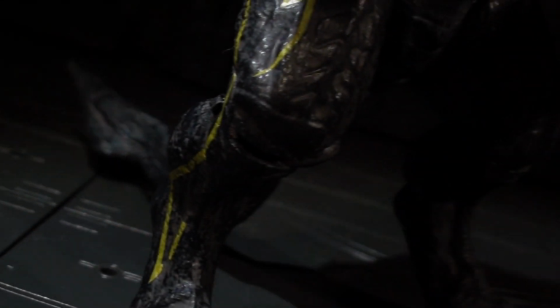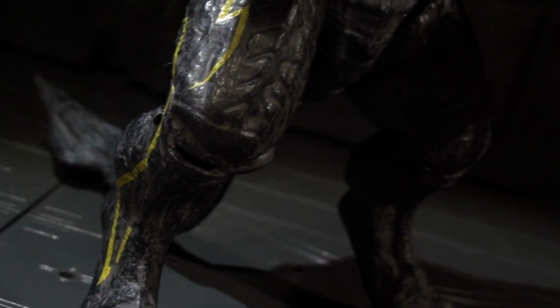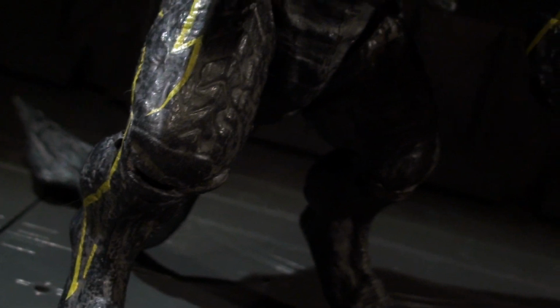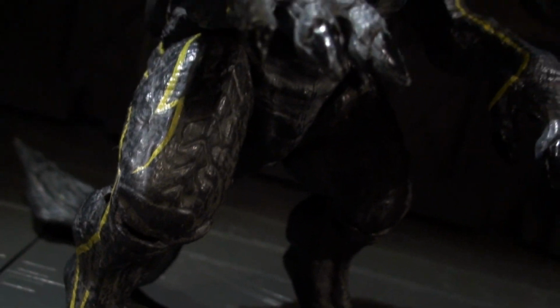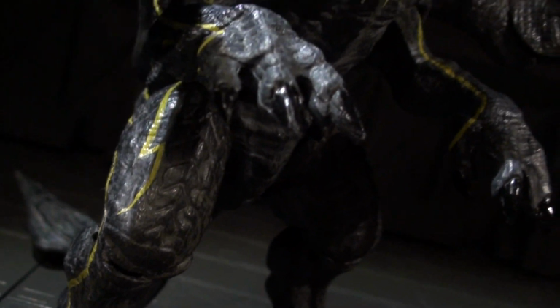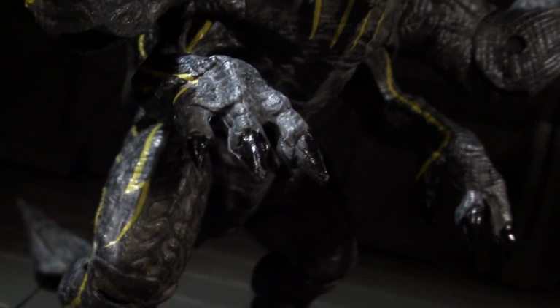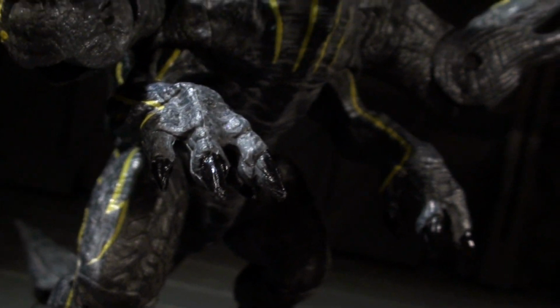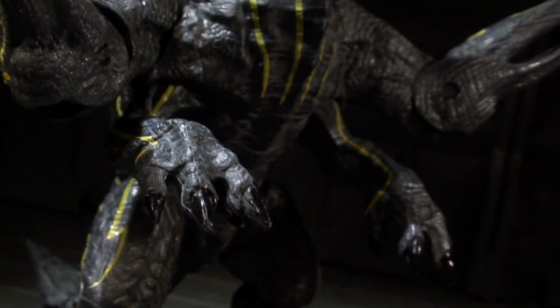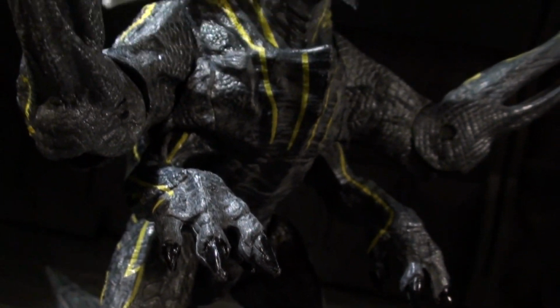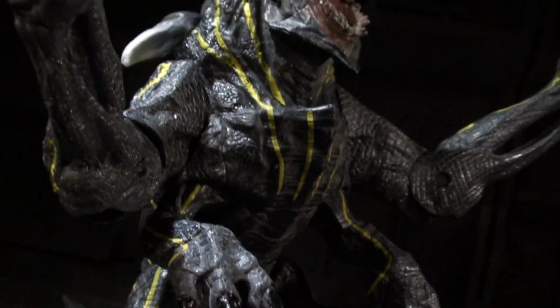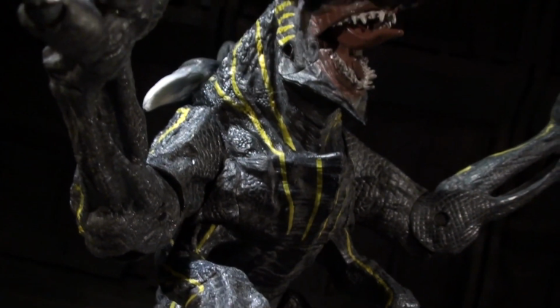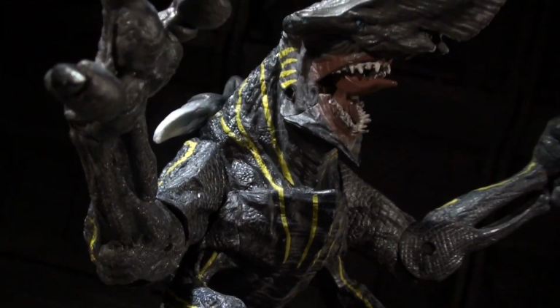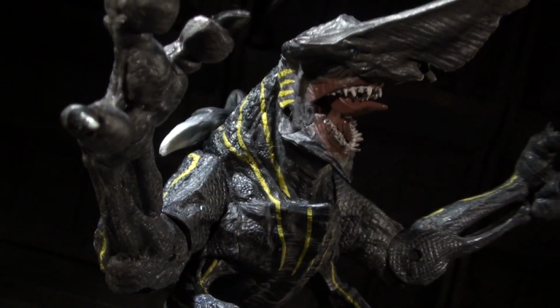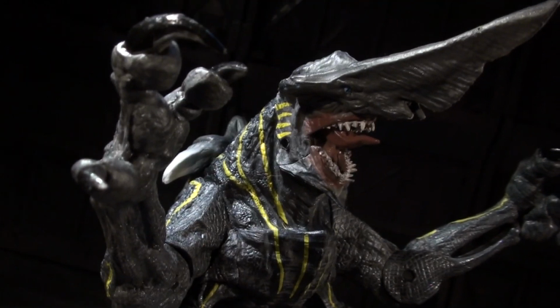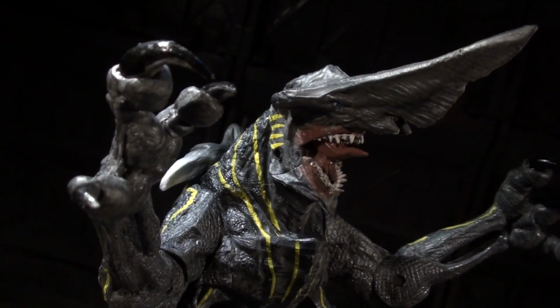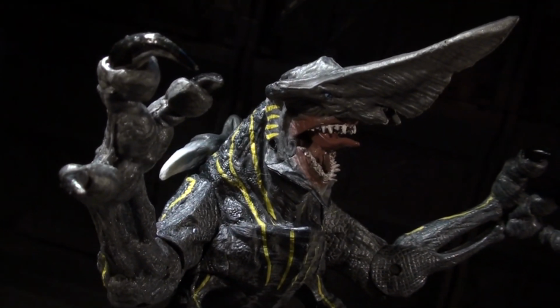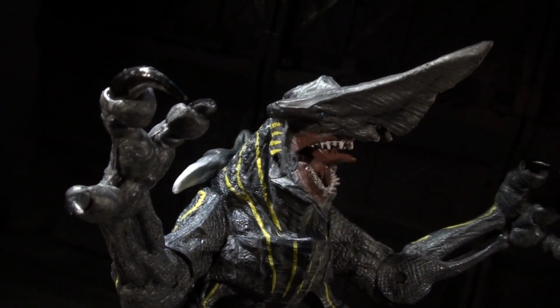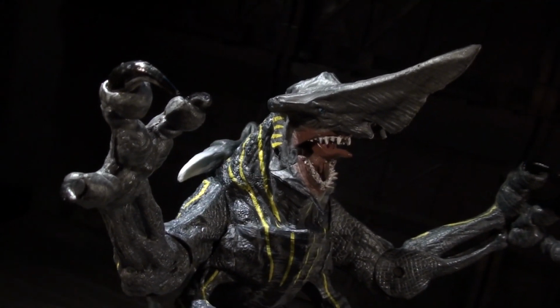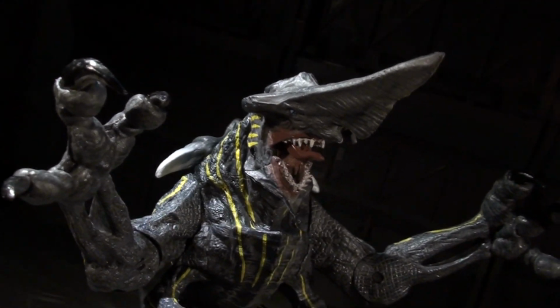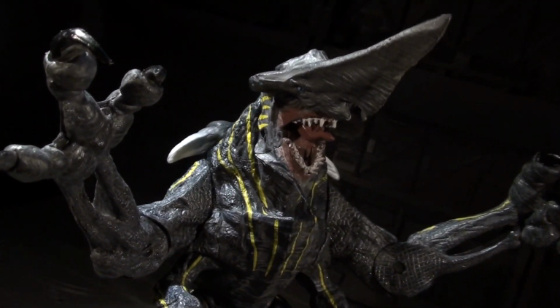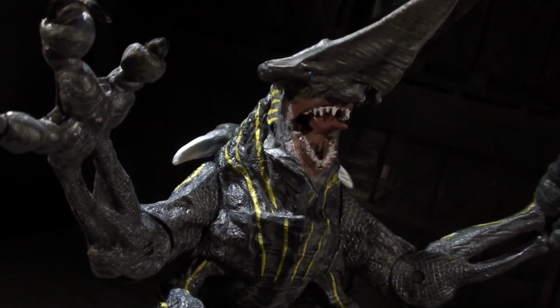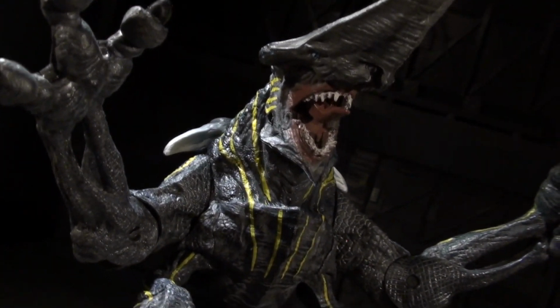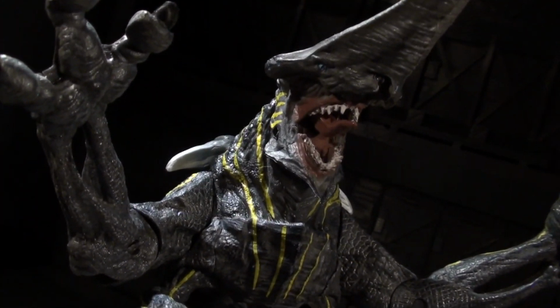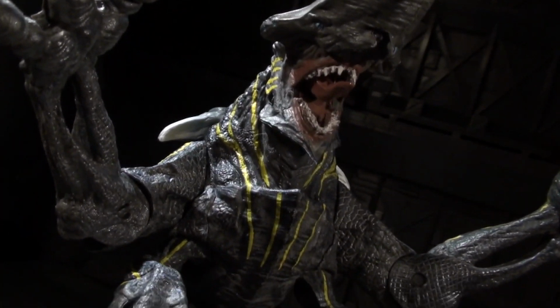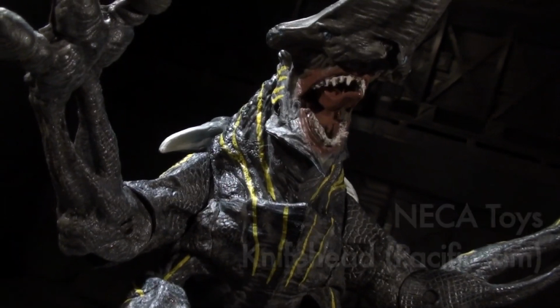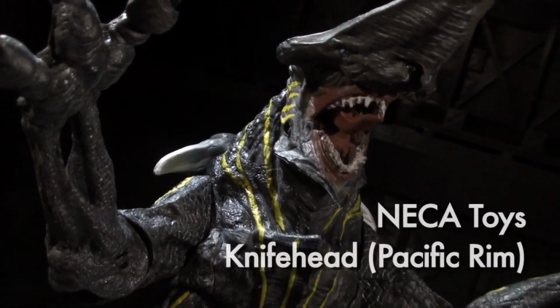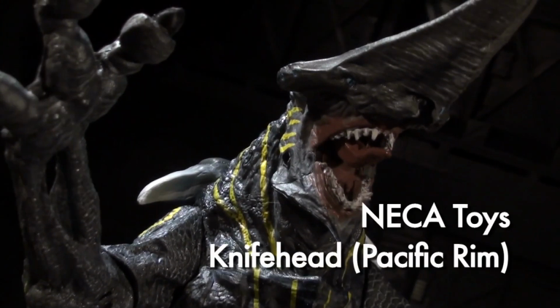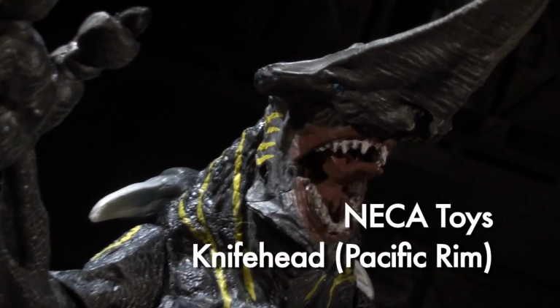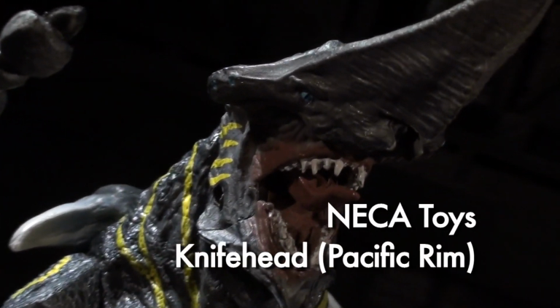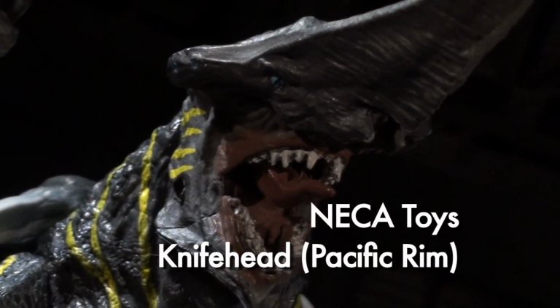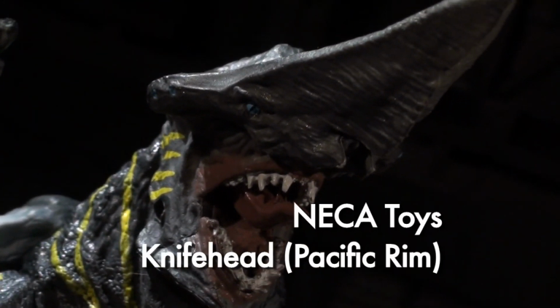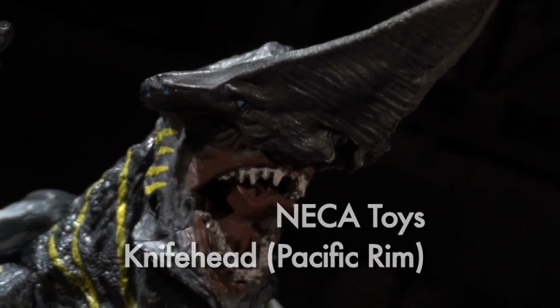Ladies and gentlemen, this is internet personality Vangelis, and the first wave of NECA's Pacific Rim offerings concludes with a kaiju to face down the pair of Jaegers that made up the rest of the shipping assortment. This is Knifehead, the geroconic beast seen early on in the film.